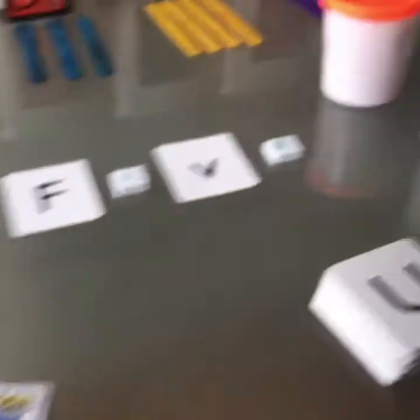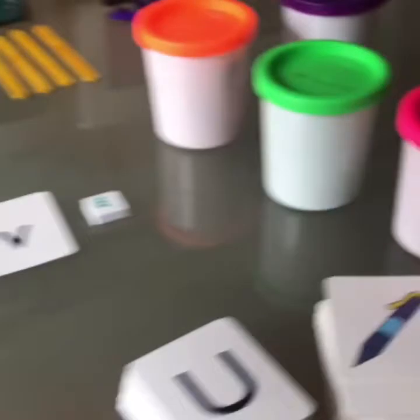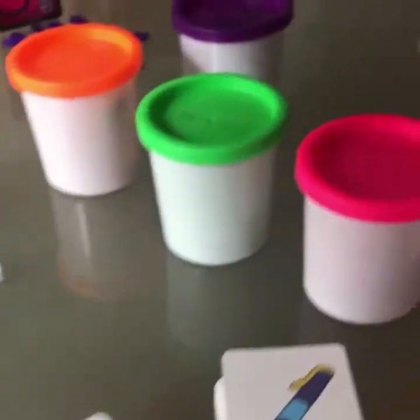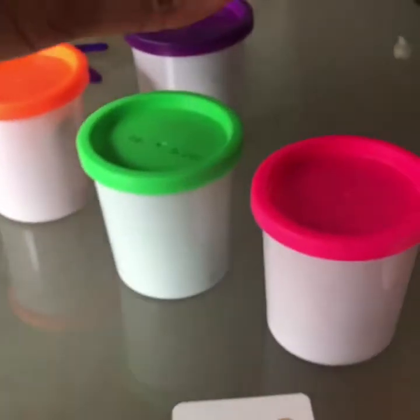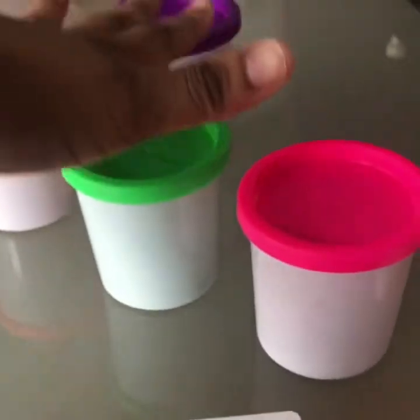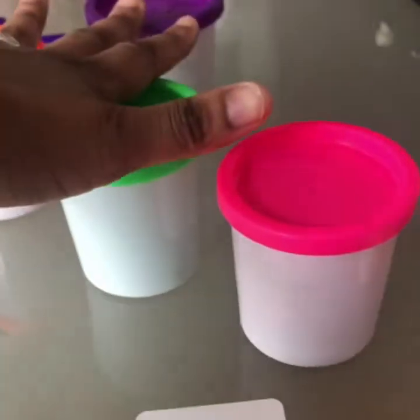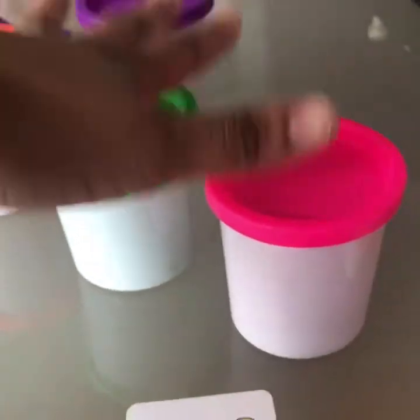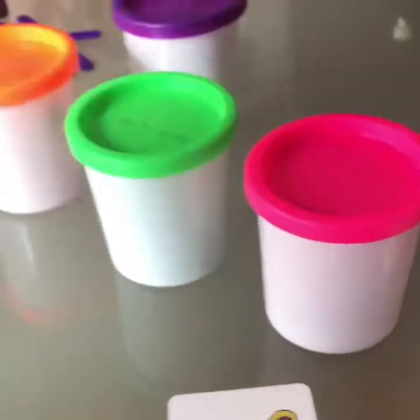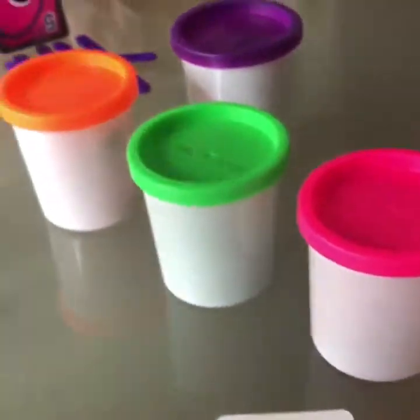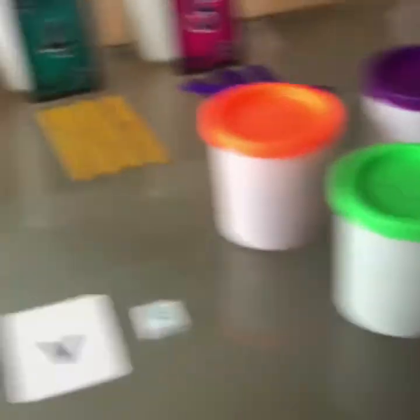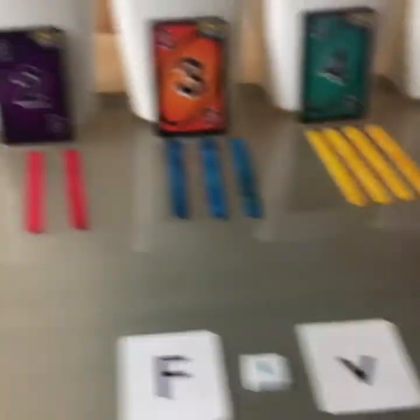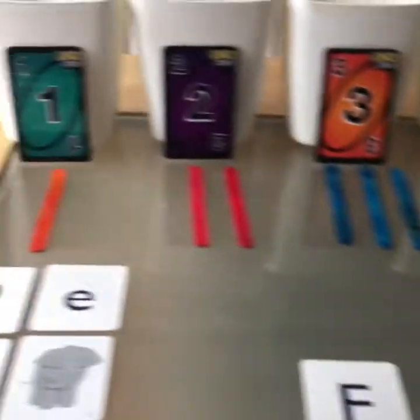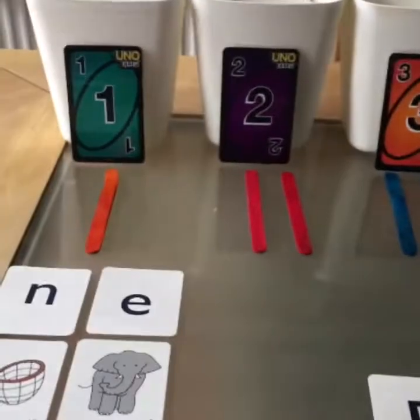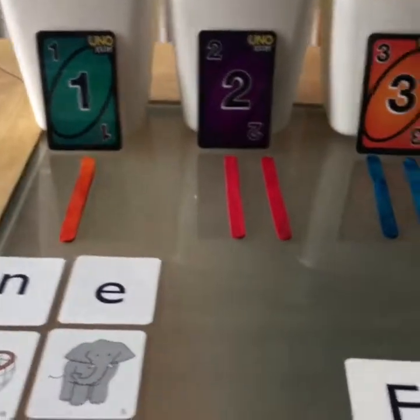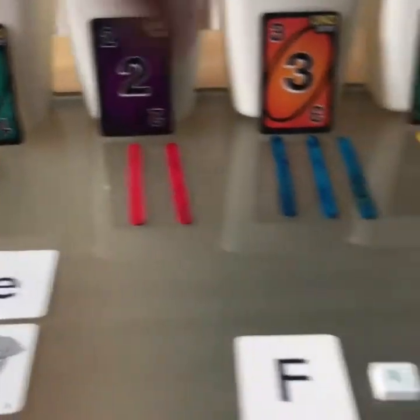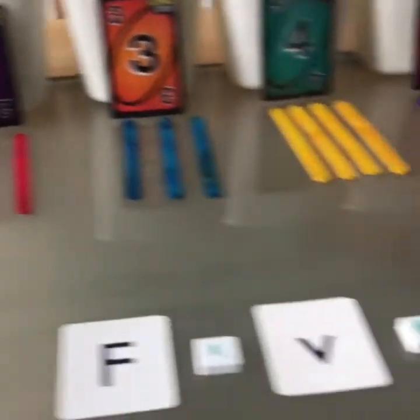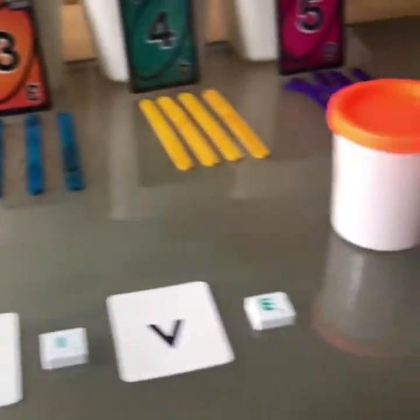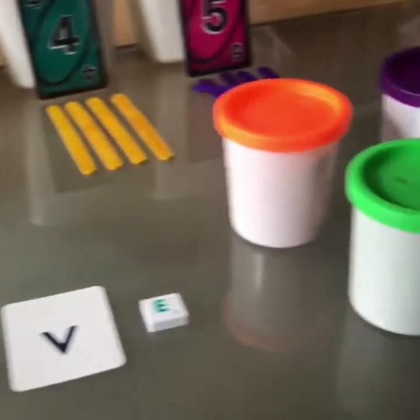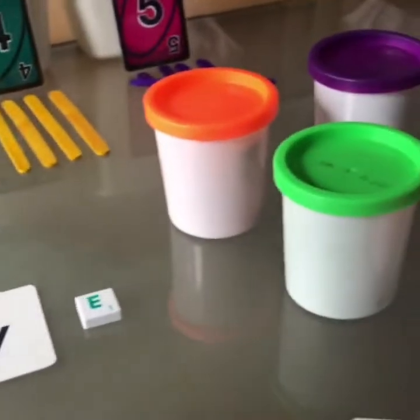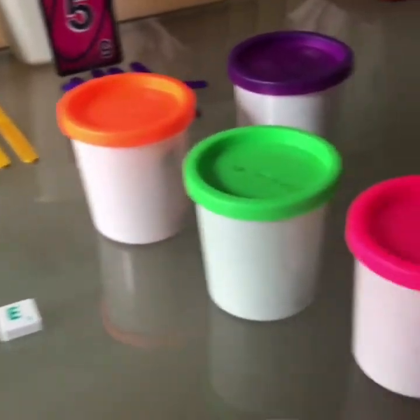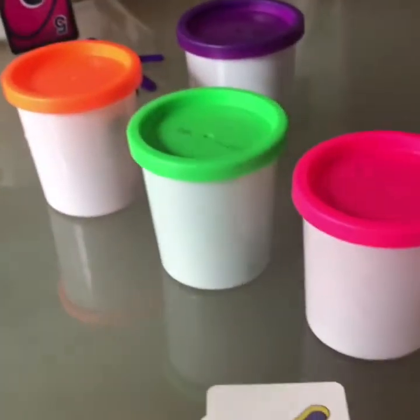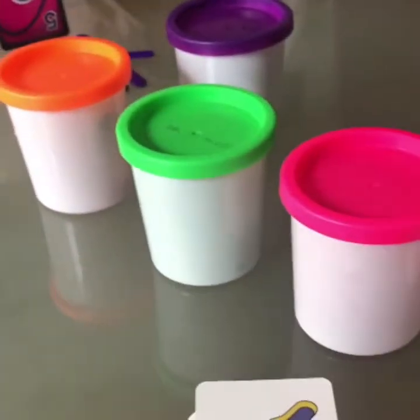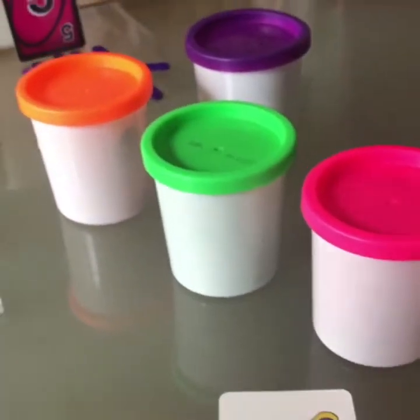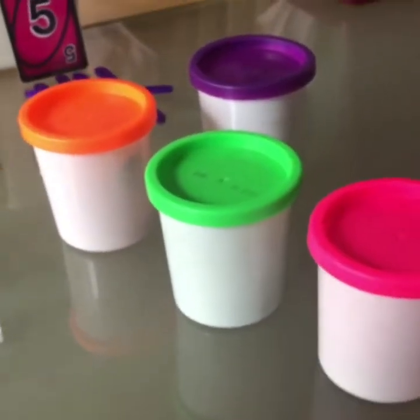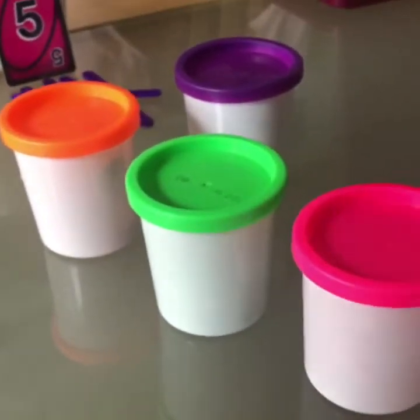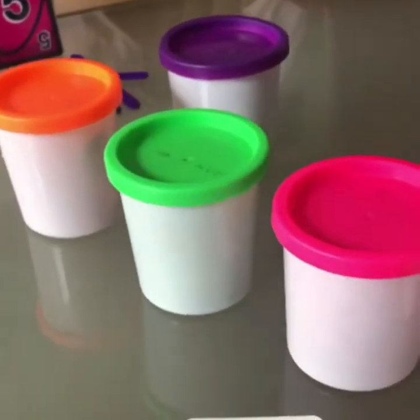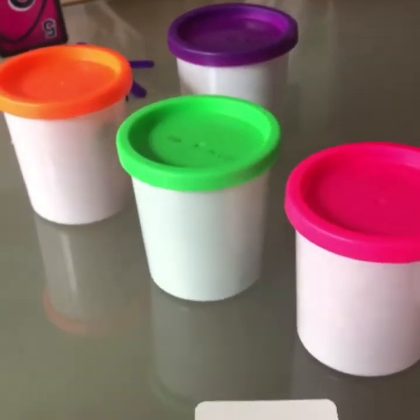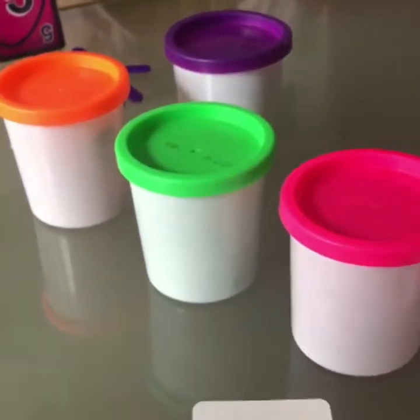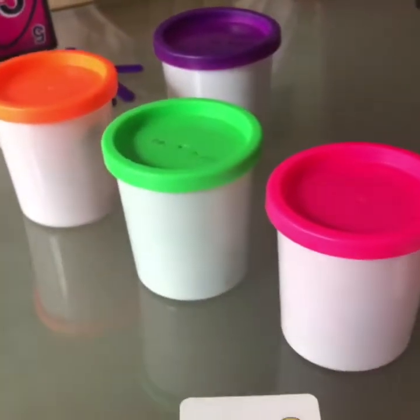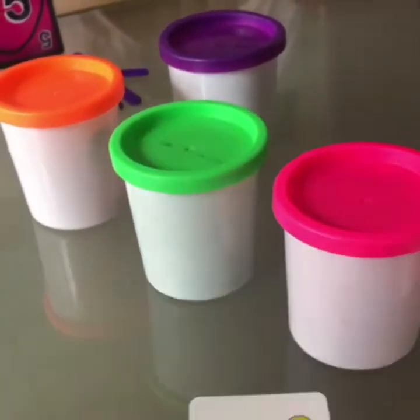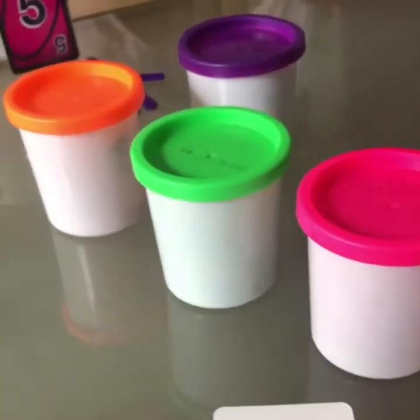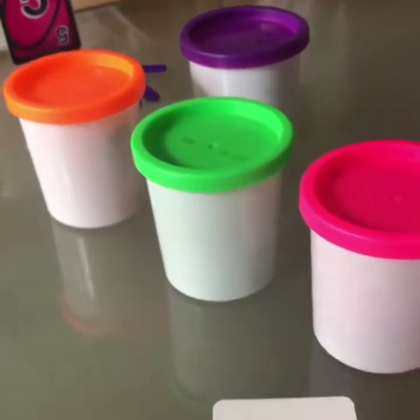We will start with the Play-Doh. We will be trying to make the numbers one to five using Play-Doh, working on her motor skills and just having fun.